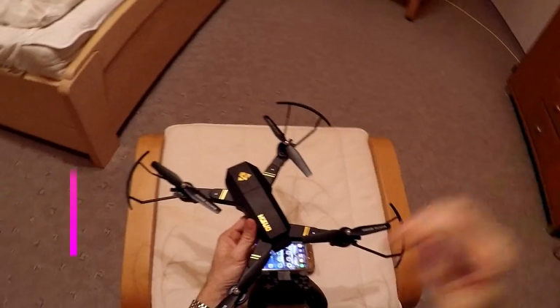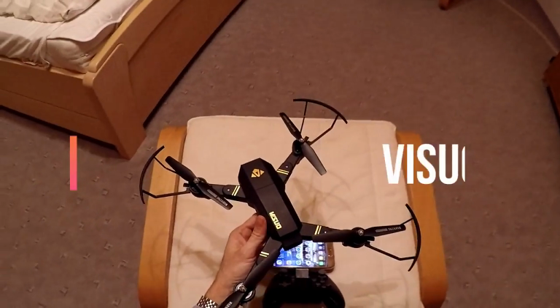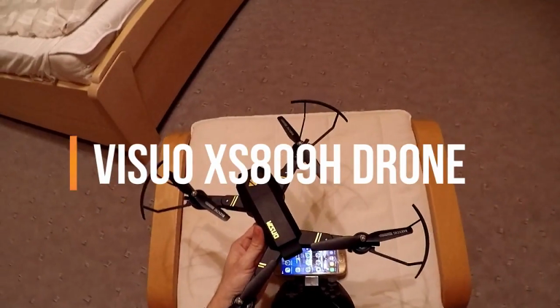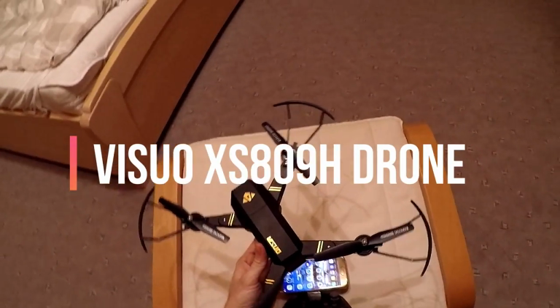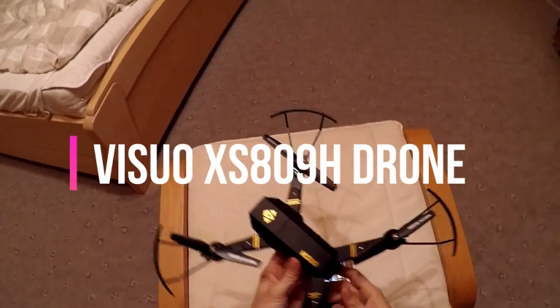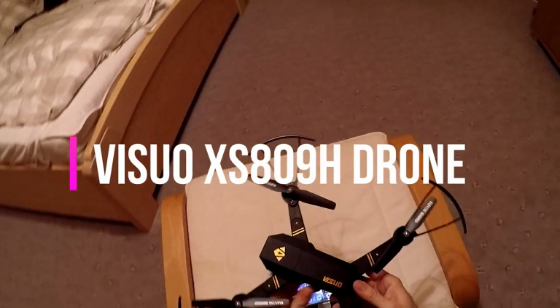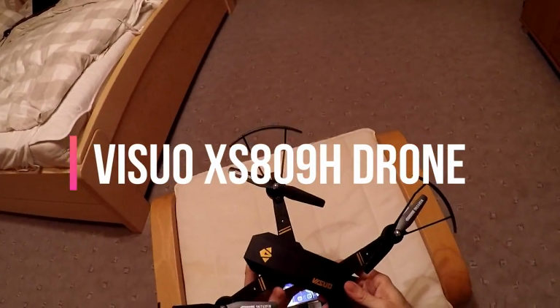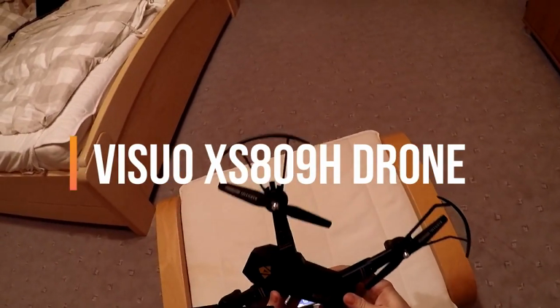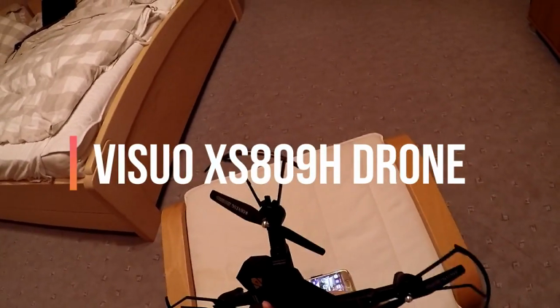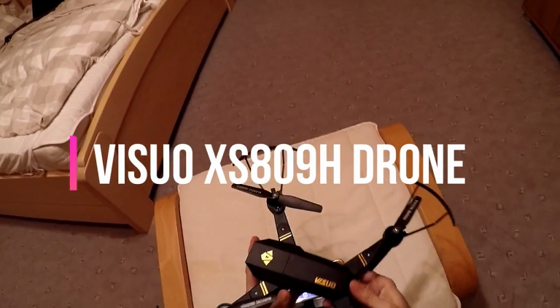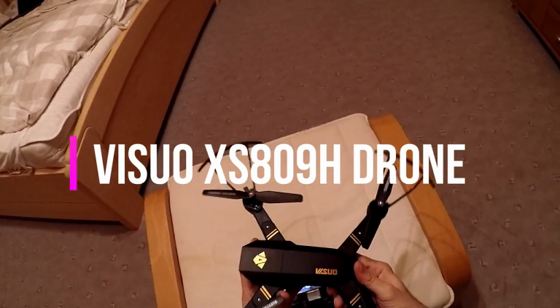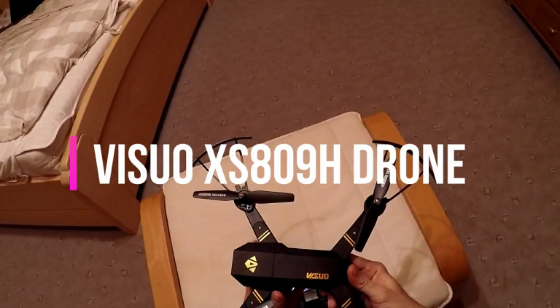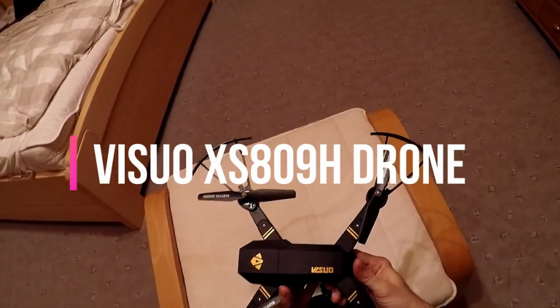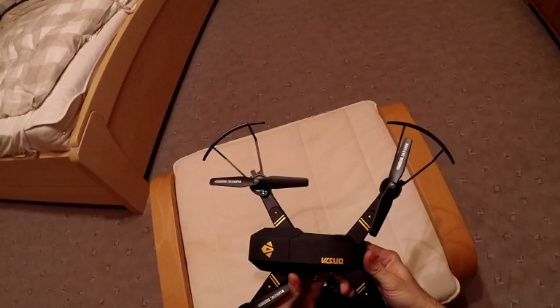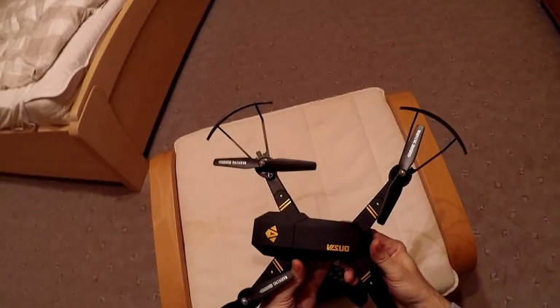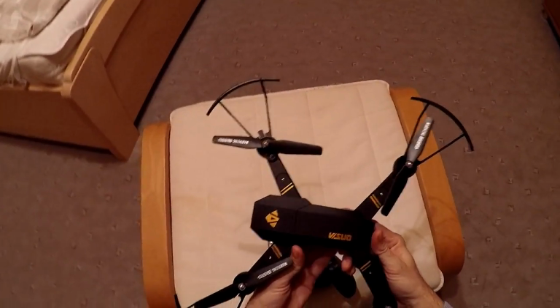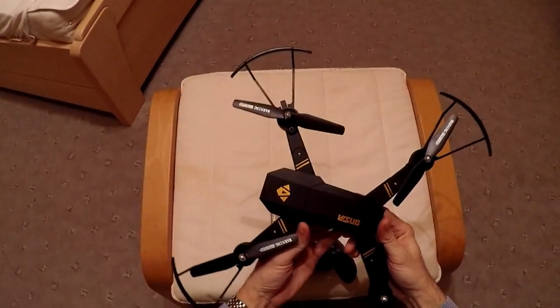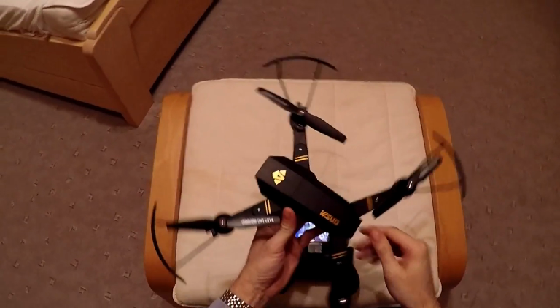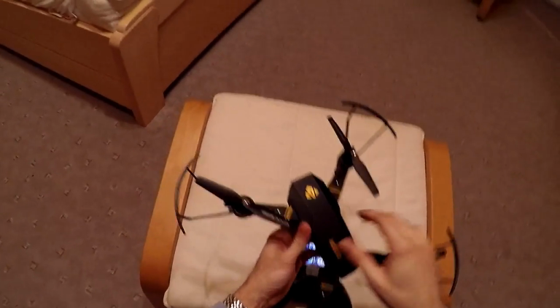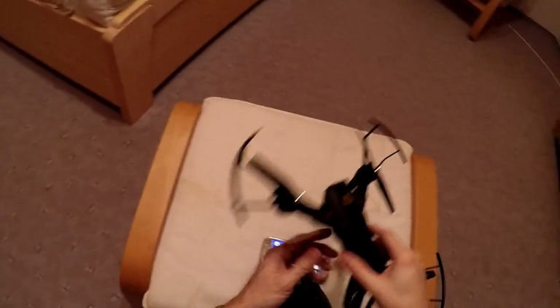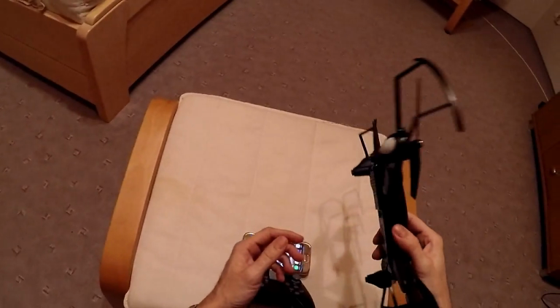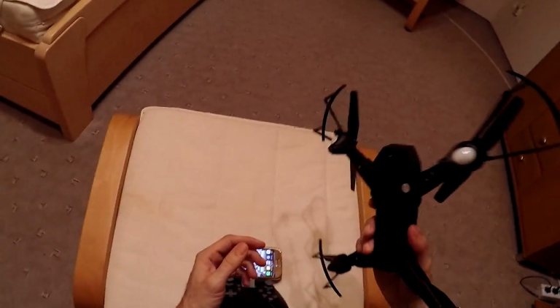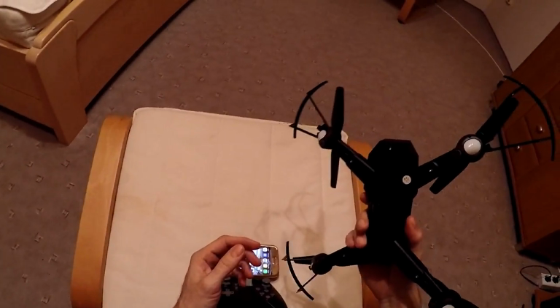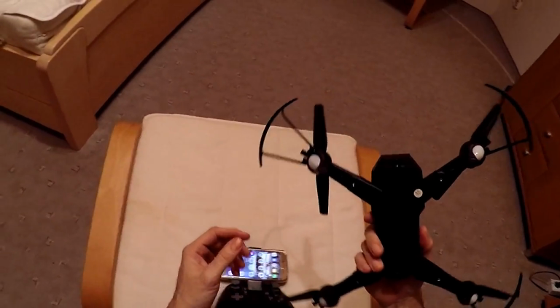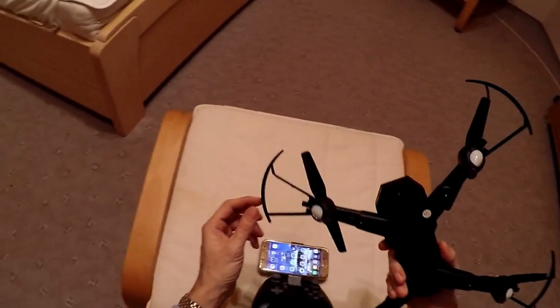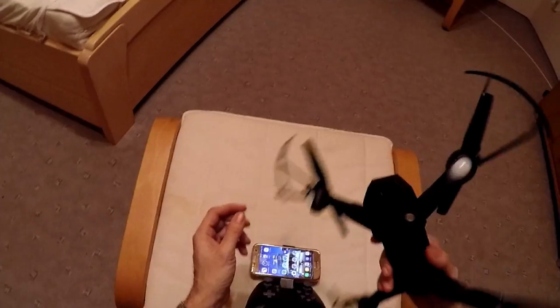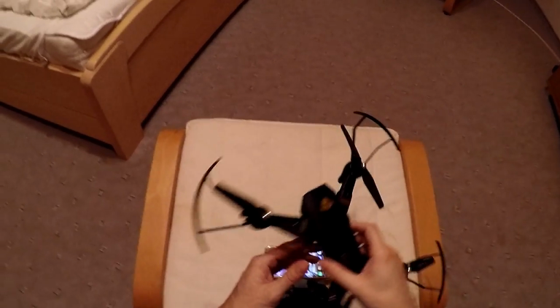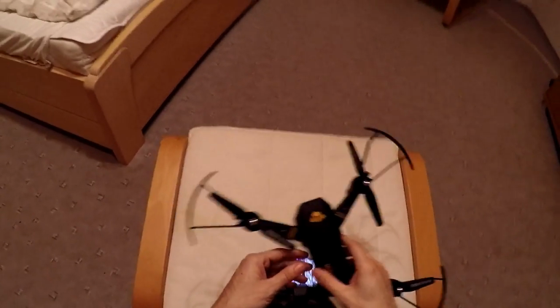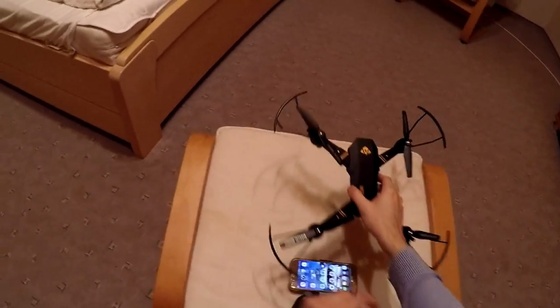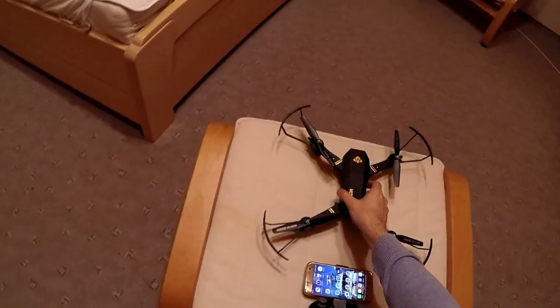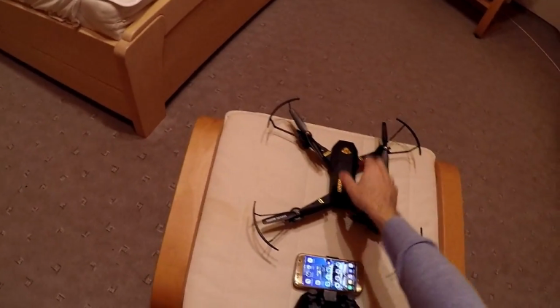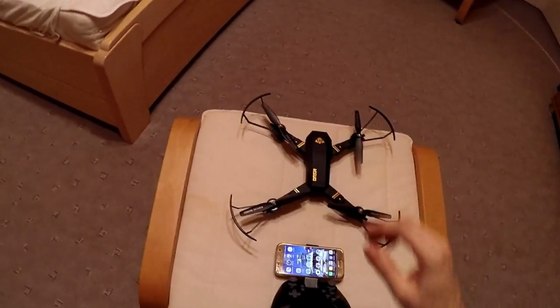Hello, I'm going to show you how to connect with Wi-Fi this drone. This is a V2O809 drone. I know it's not the best quality, but it's good for beginners to learn how to fly with it.